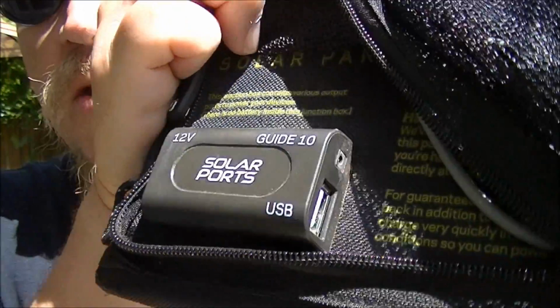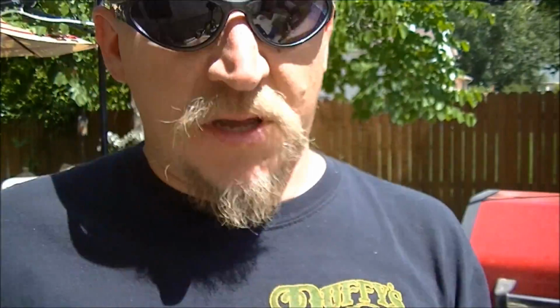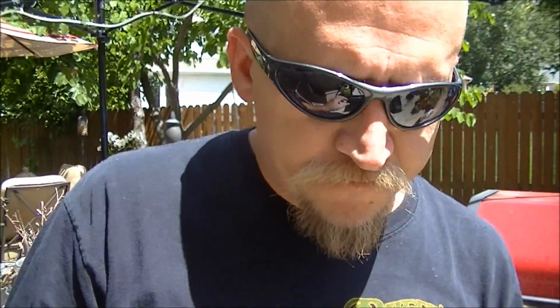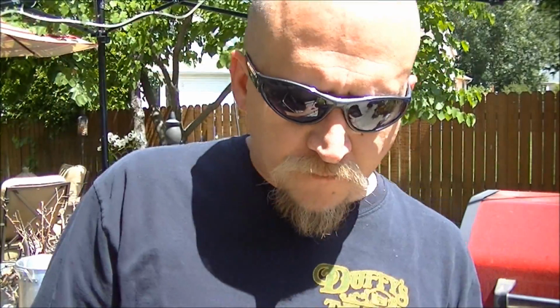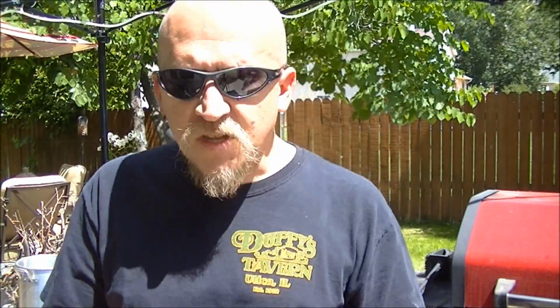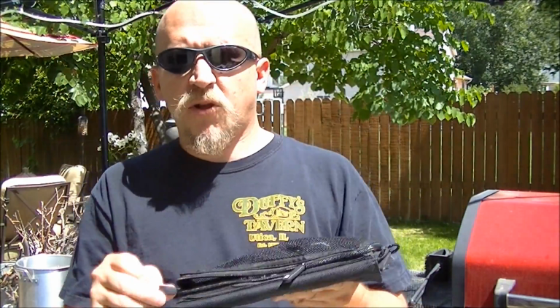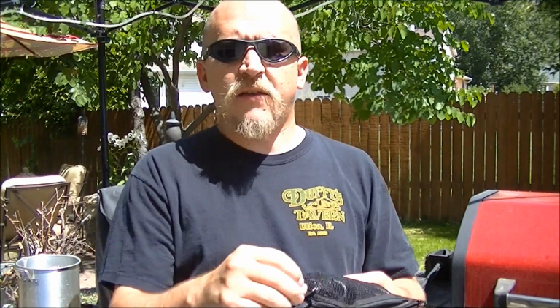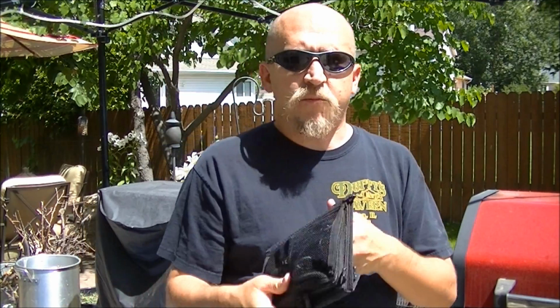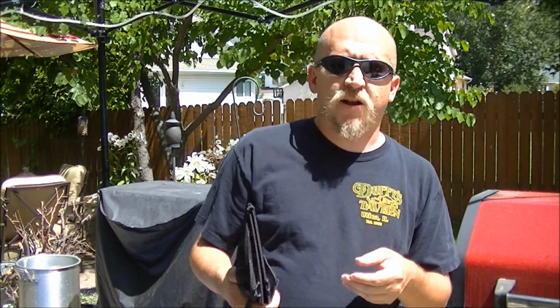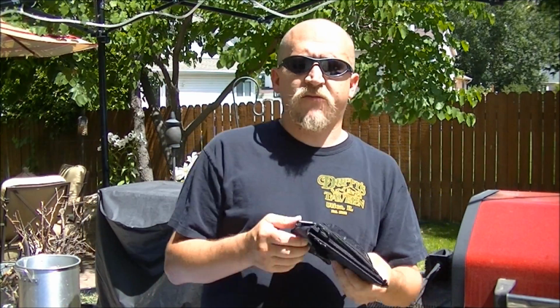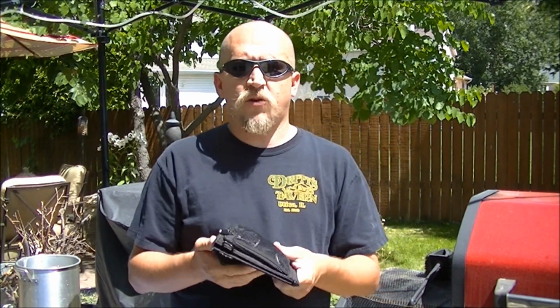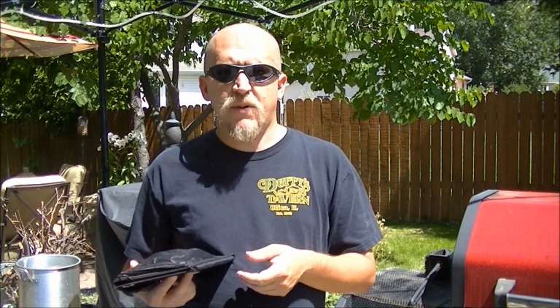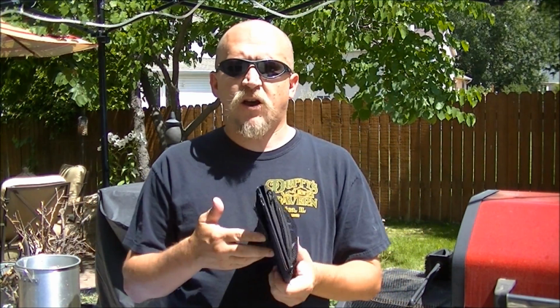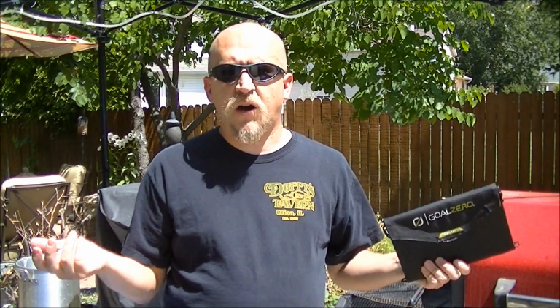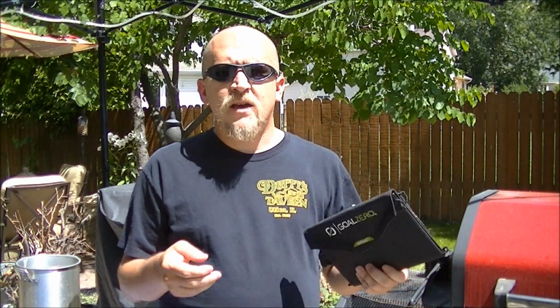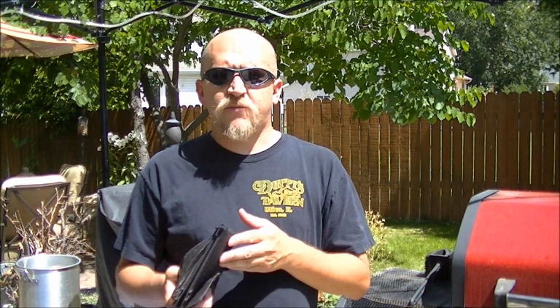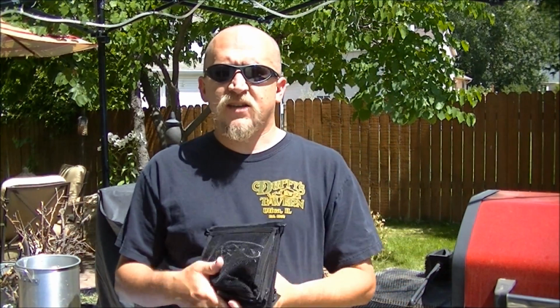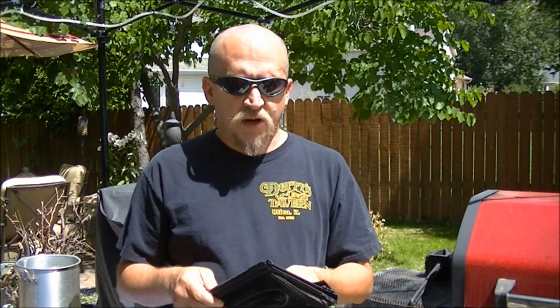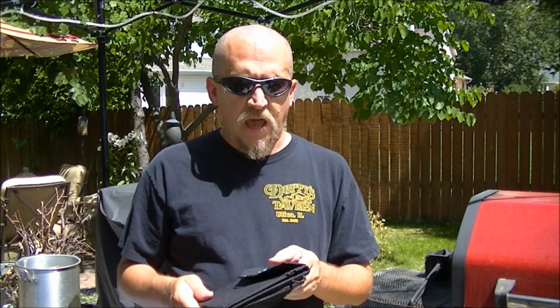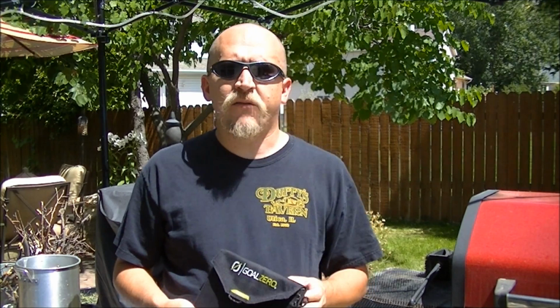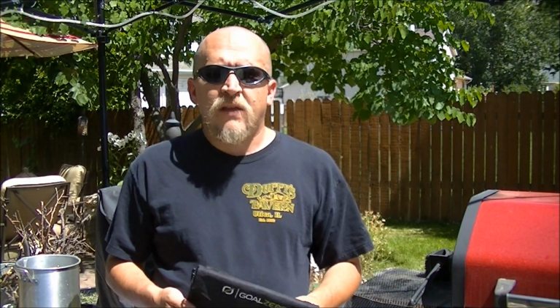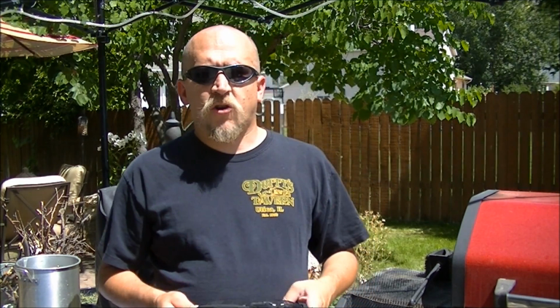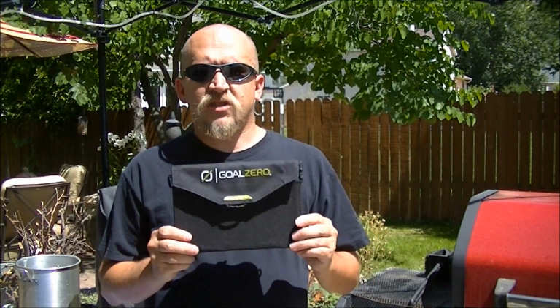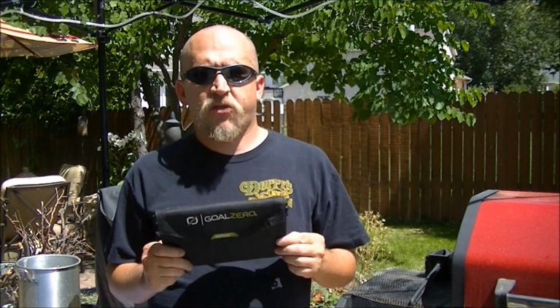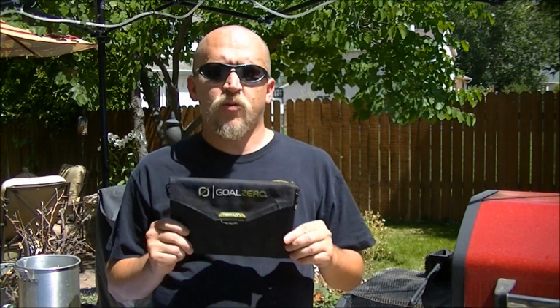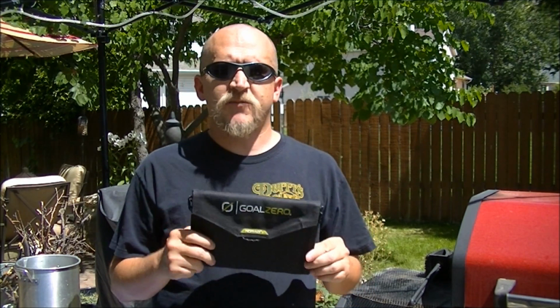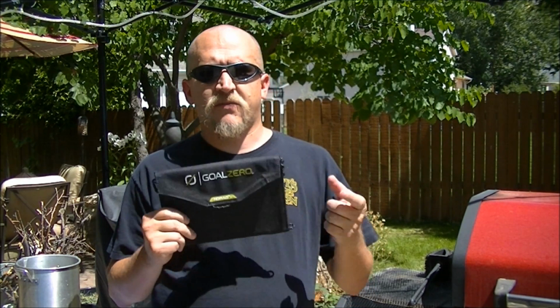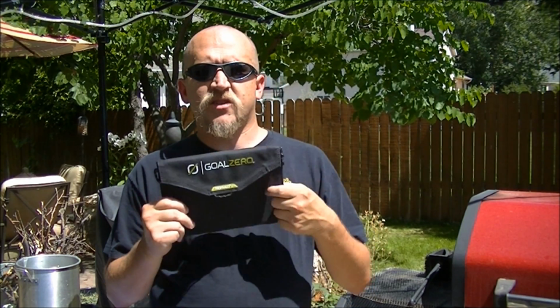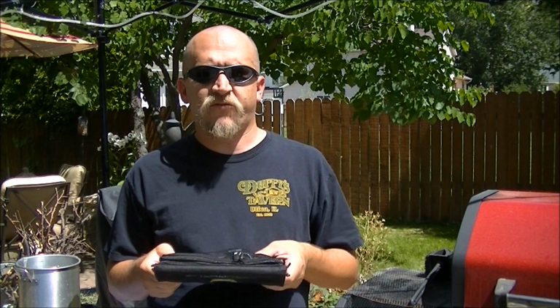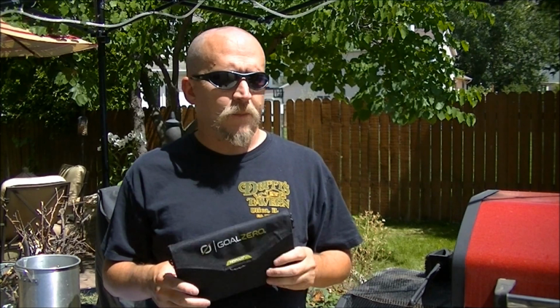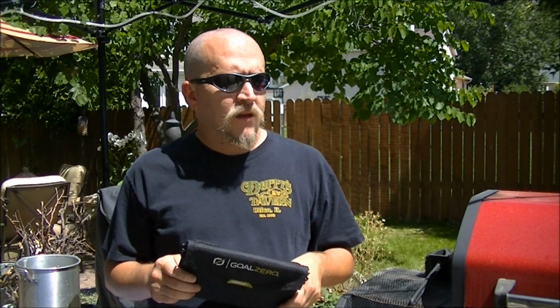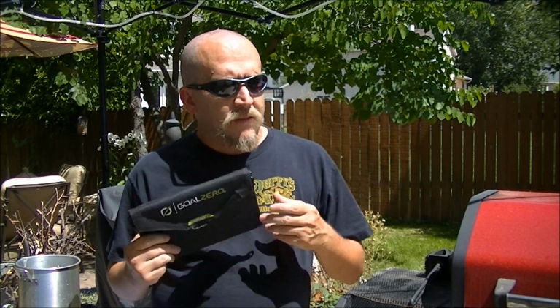I'll talk about that in a minute, but you've also got your USB. You just plug into that. You can plug it directly into your phone, your iPad, your iPod, GPS — whatever you have that charges through USB. That's what this is good for.